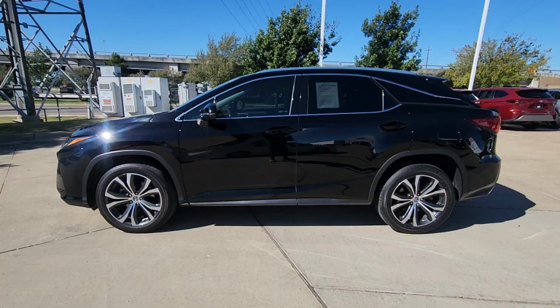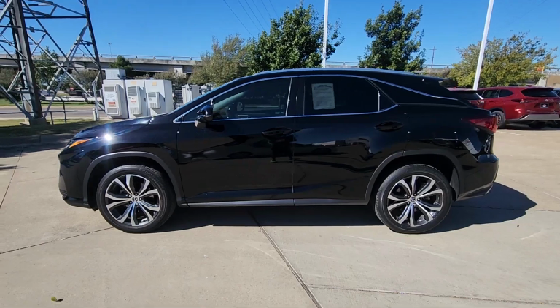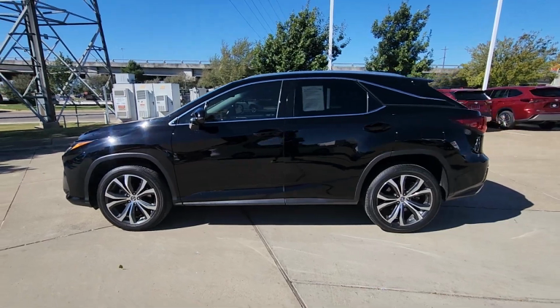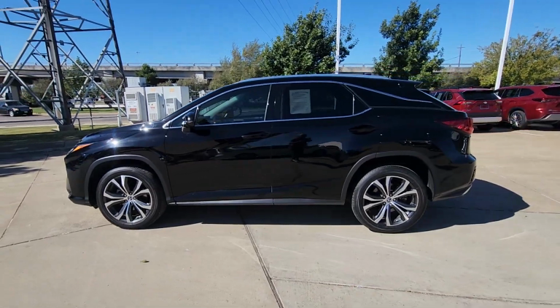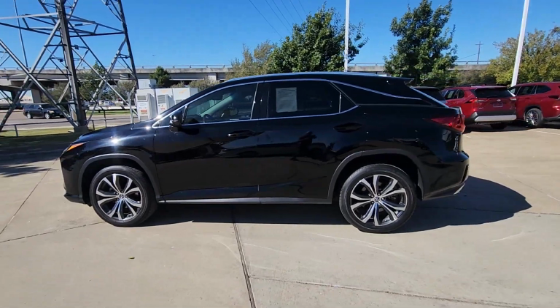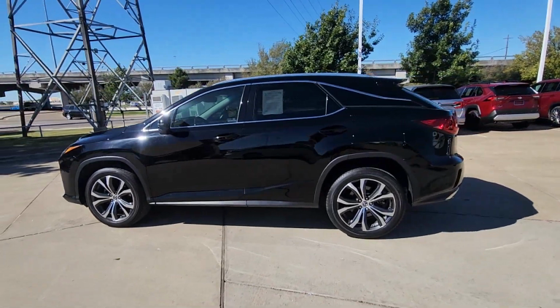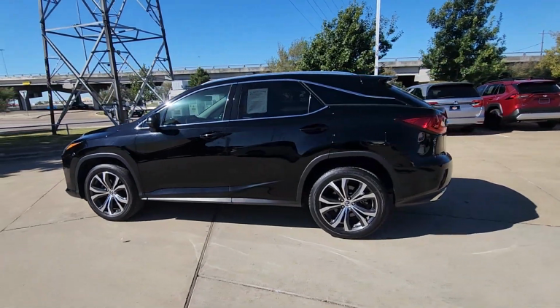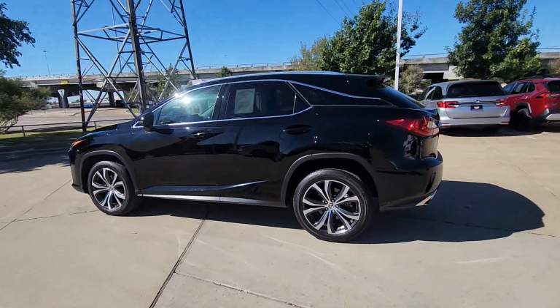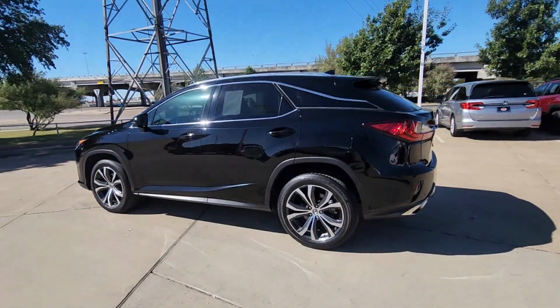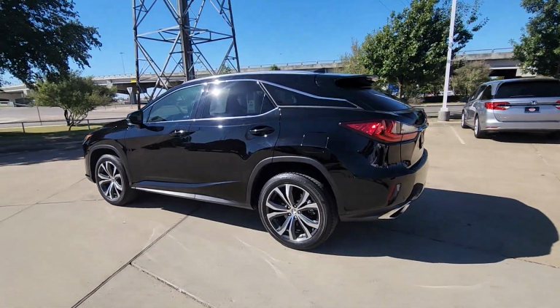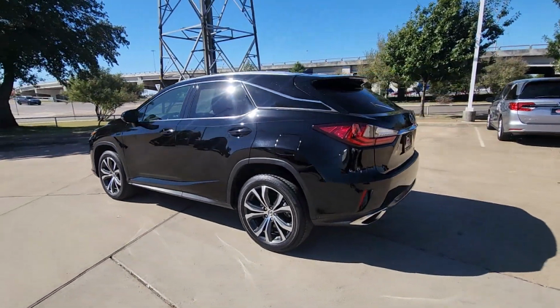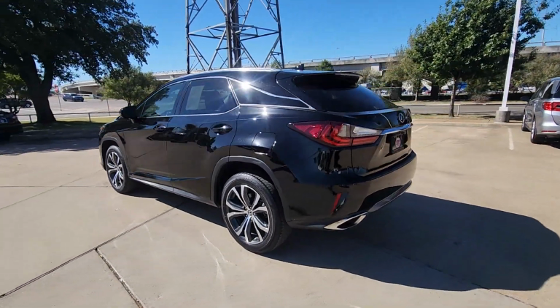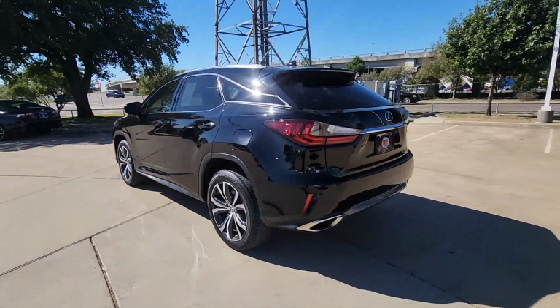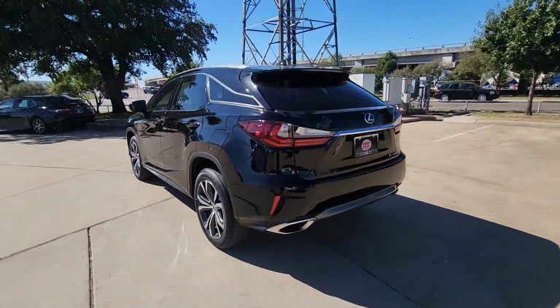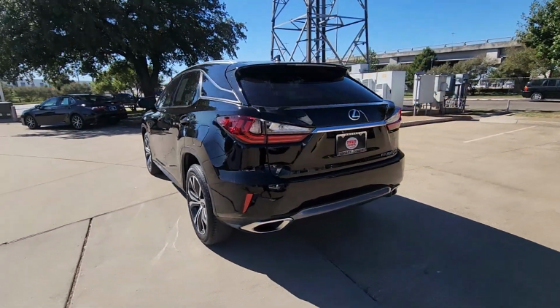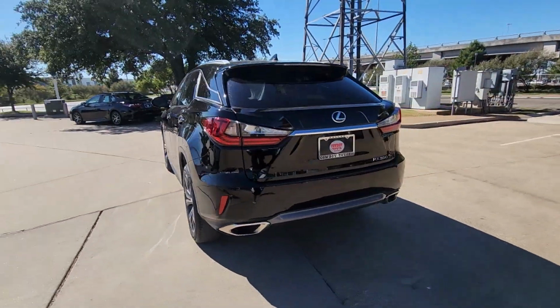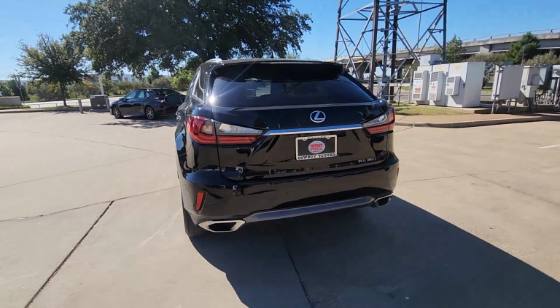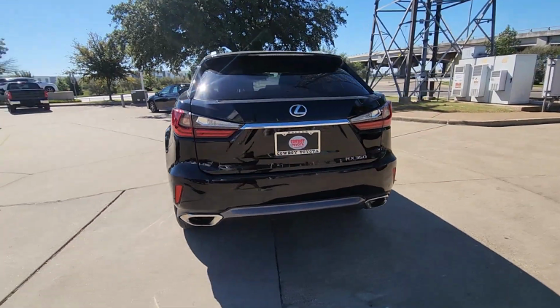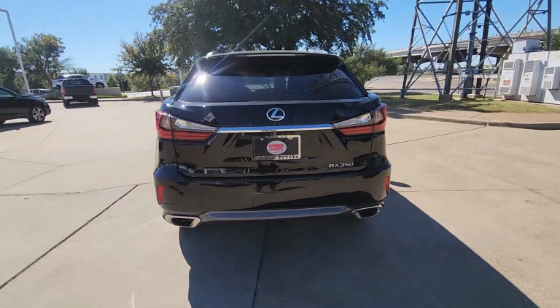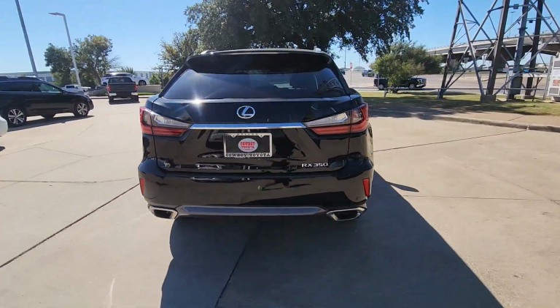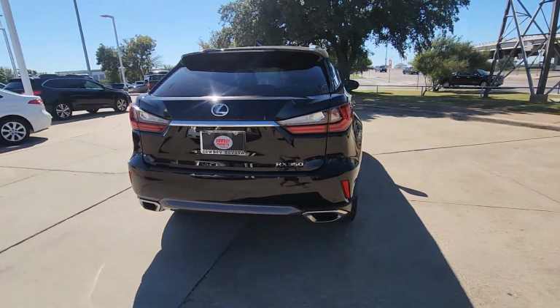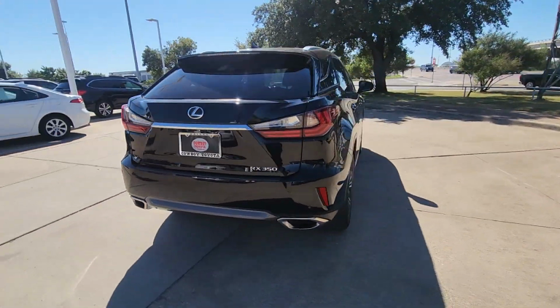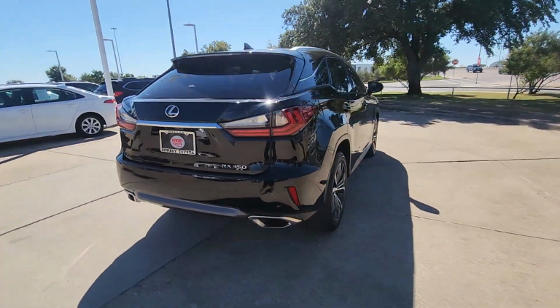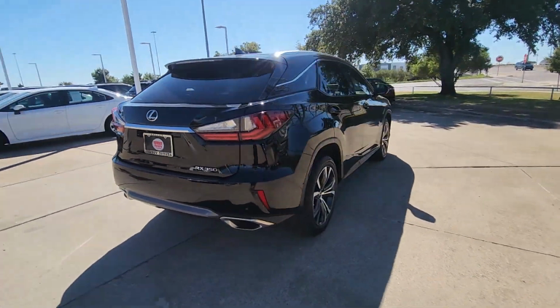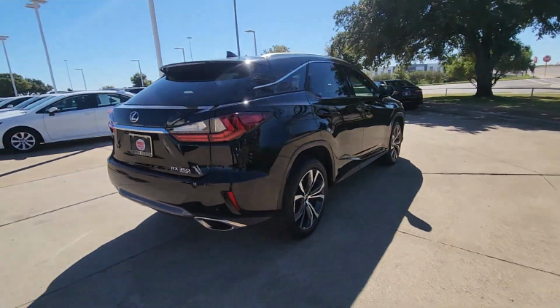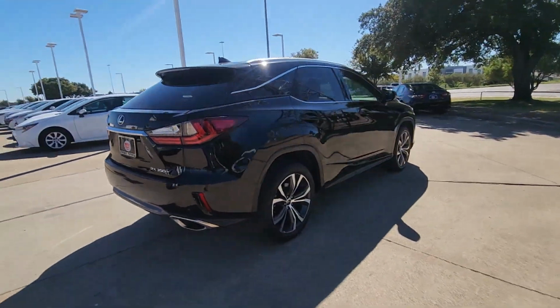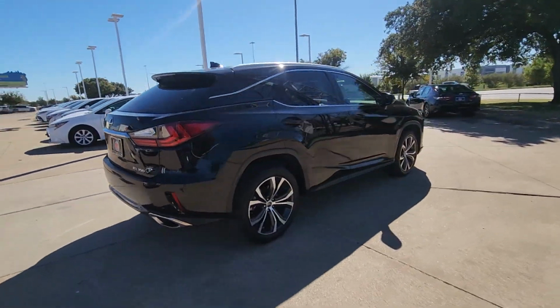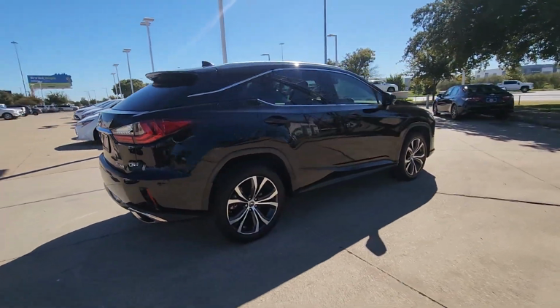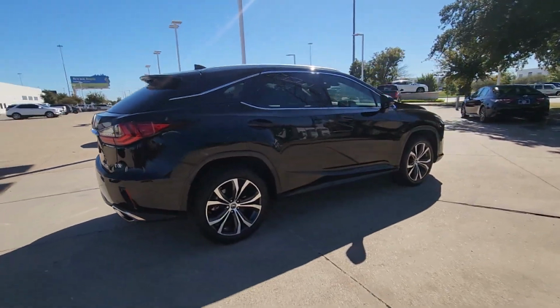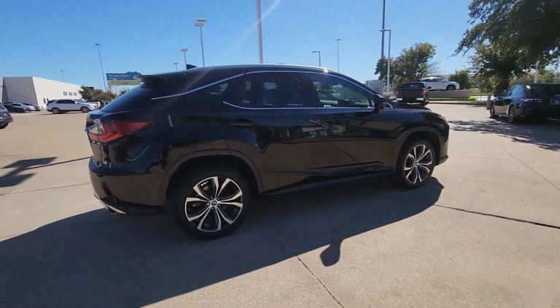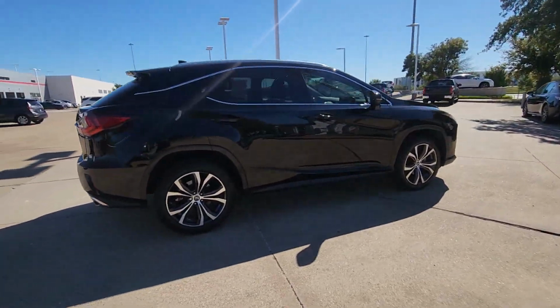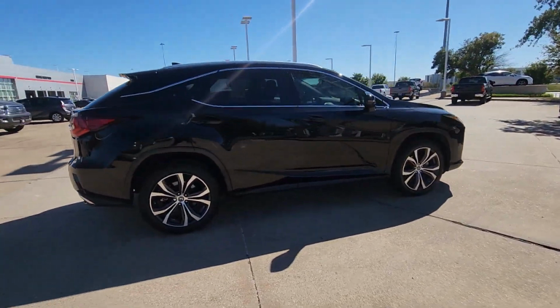Your next car could be the 2019 Lexus RX. With less than 60,000 miles on the odometer, this vehicle stands out from the rest.